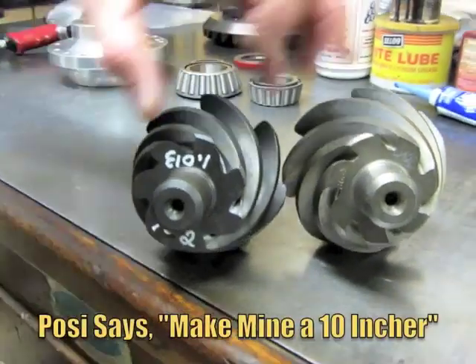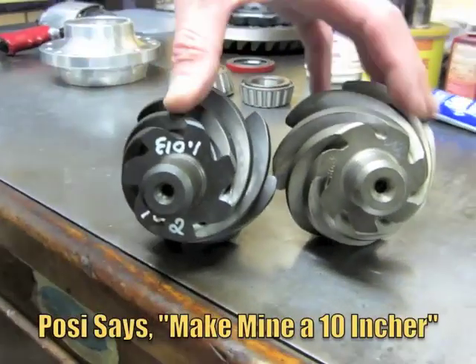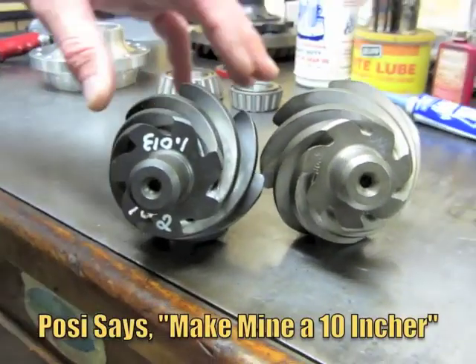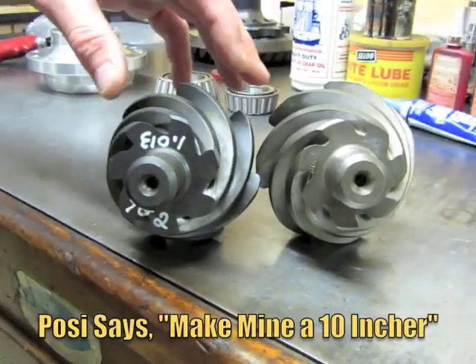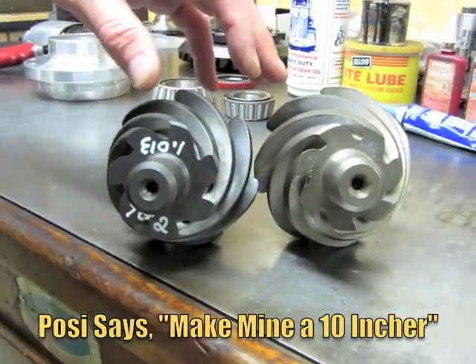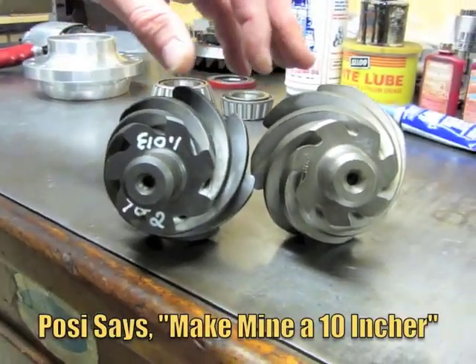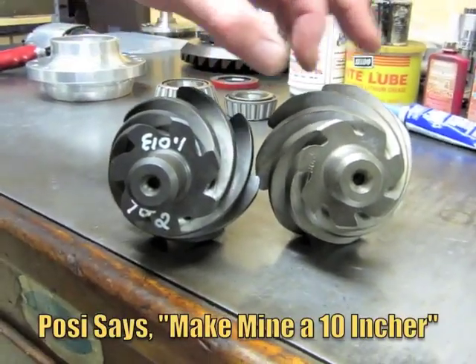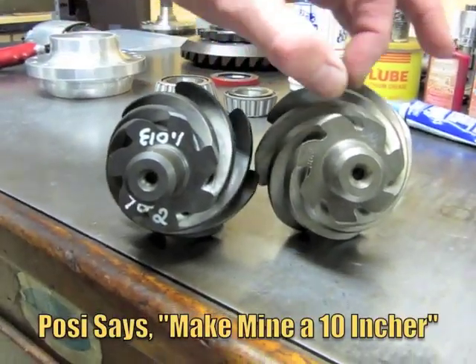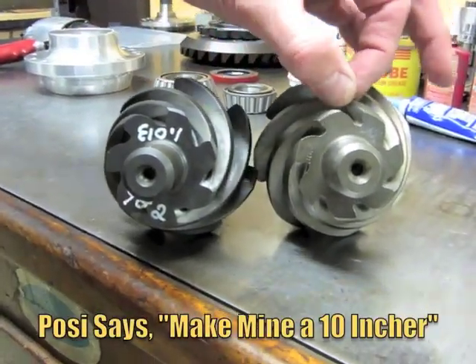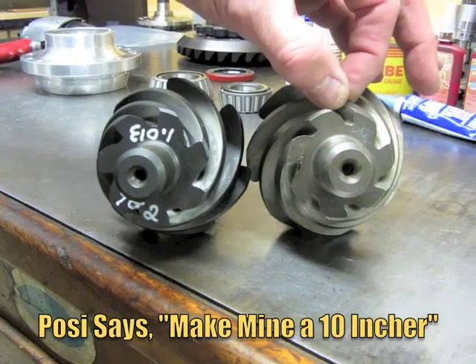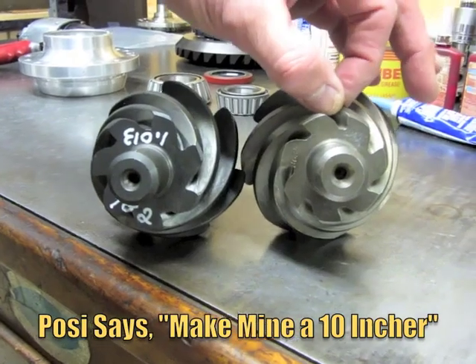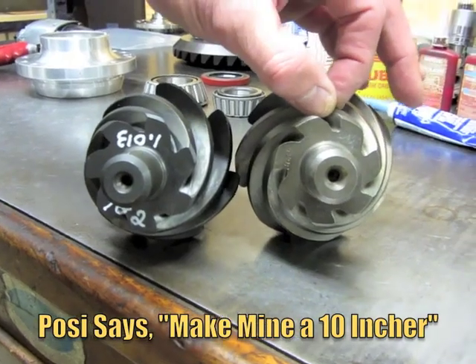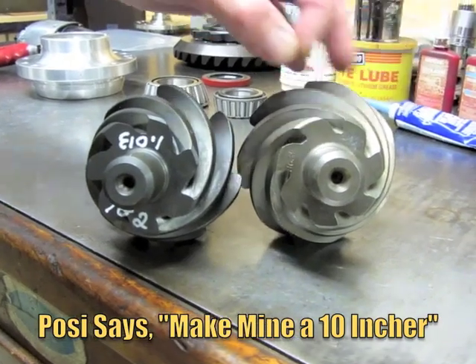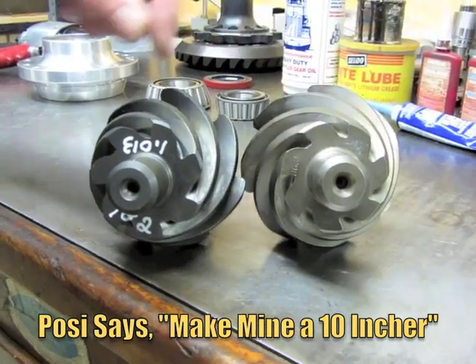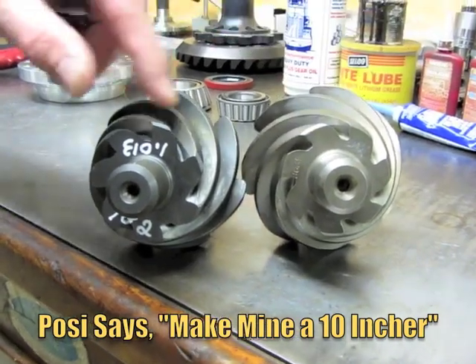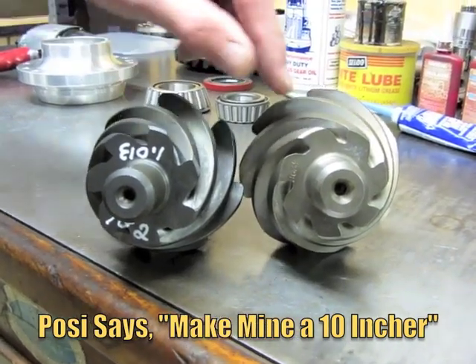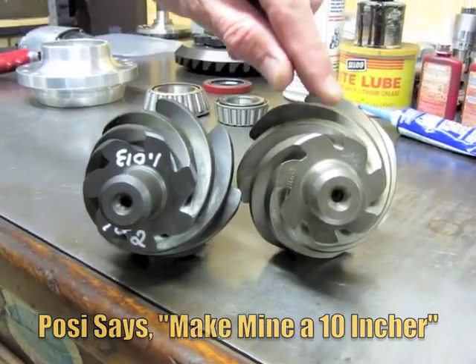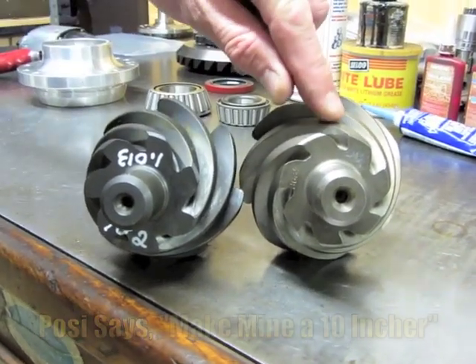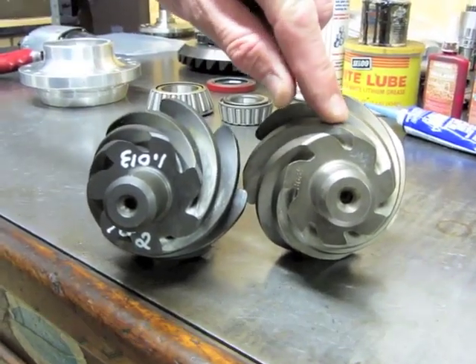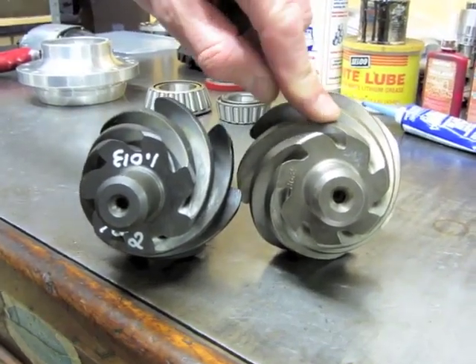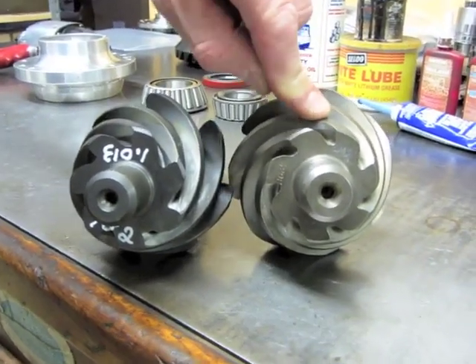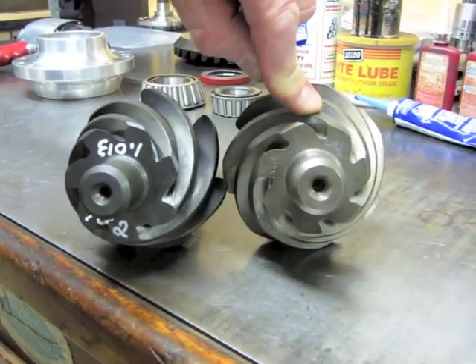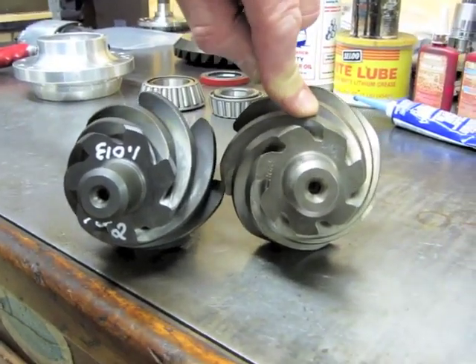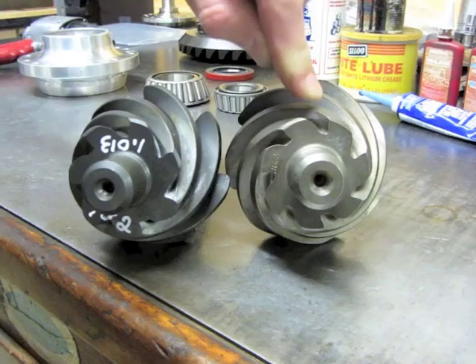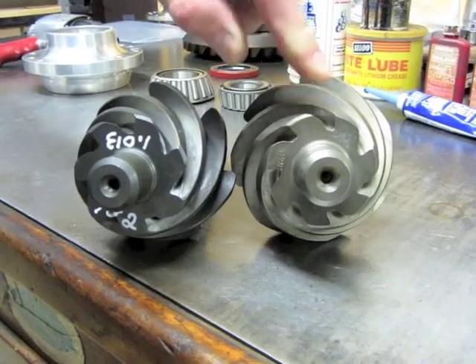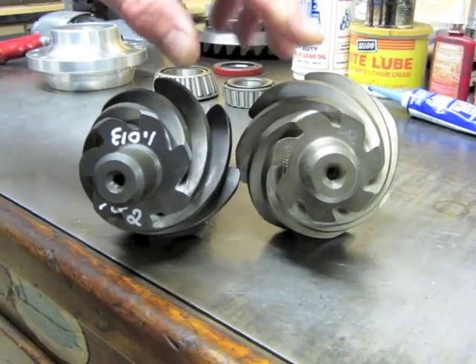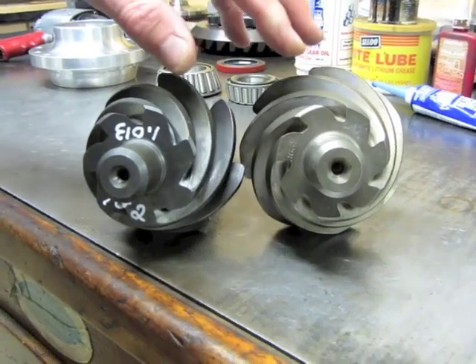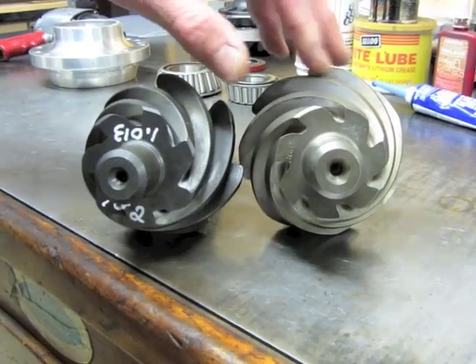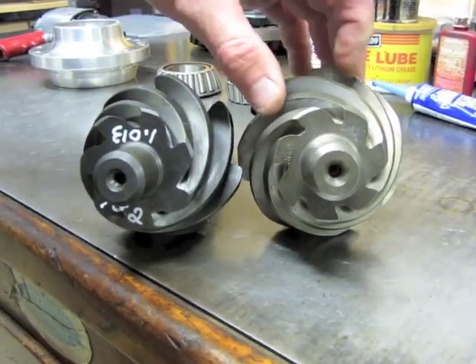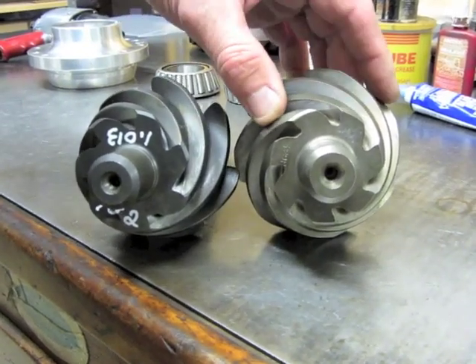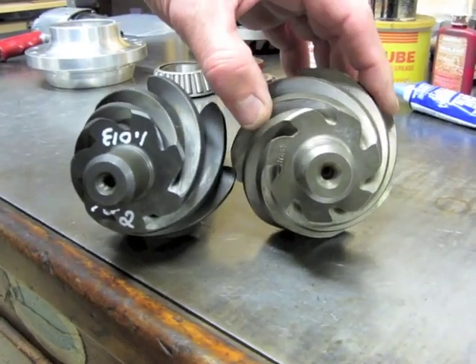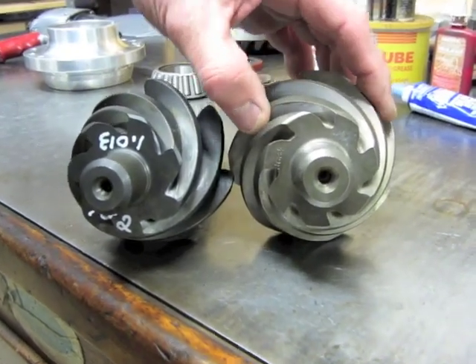These are both 4.29 ratios, and this is three hundred thousandths. So you can tell that this is going to be a lot stronger. This particular application is going to end up in a Pro Mod.